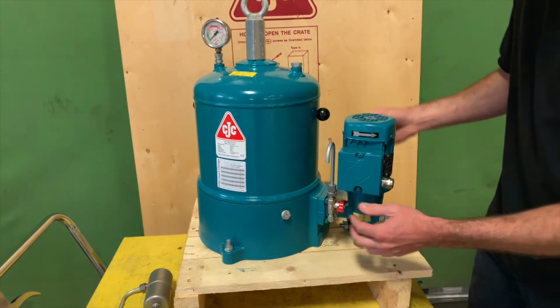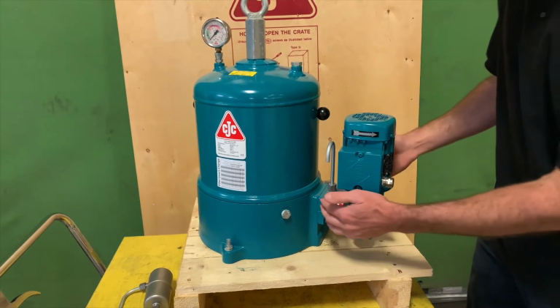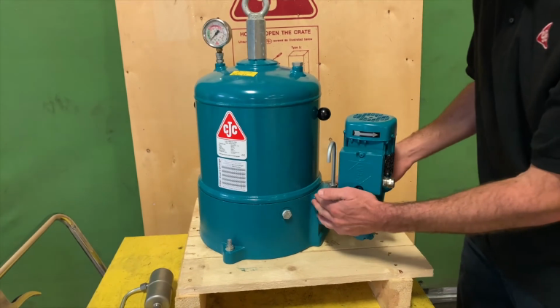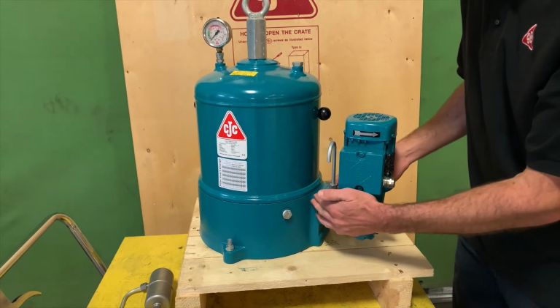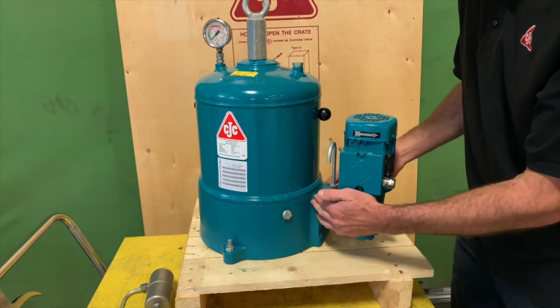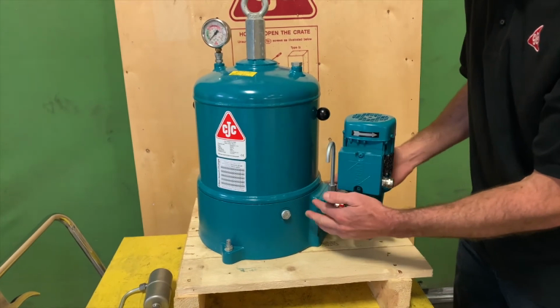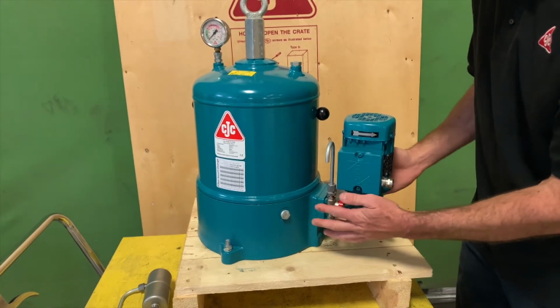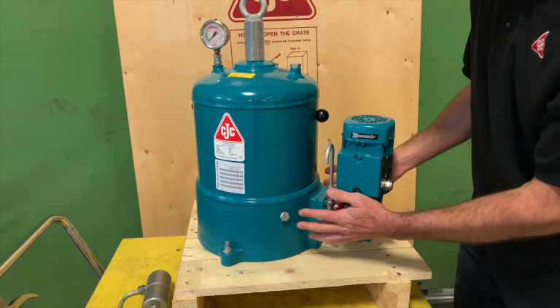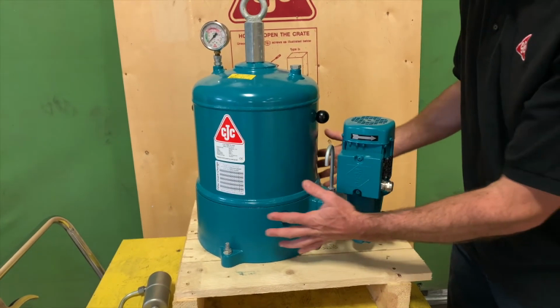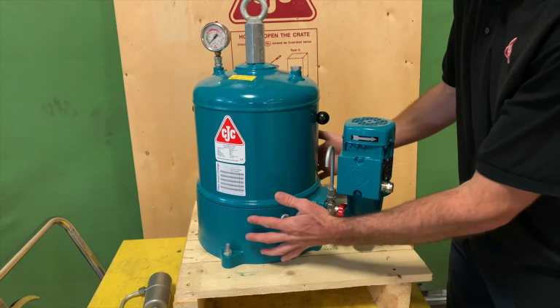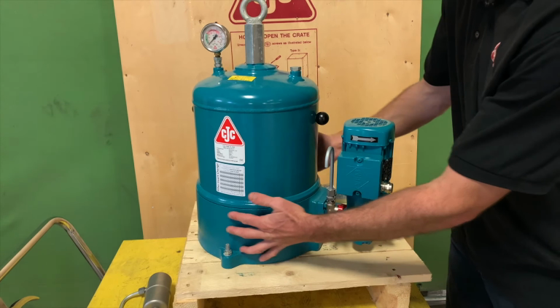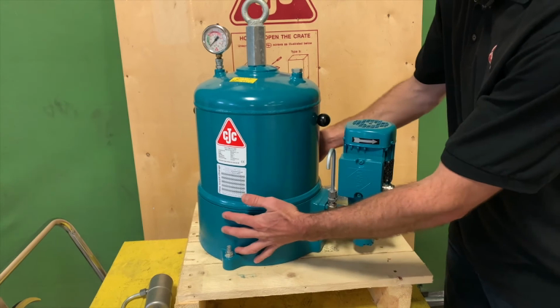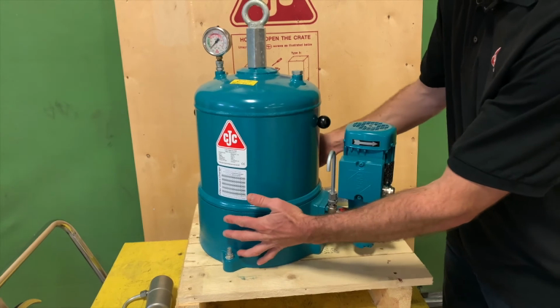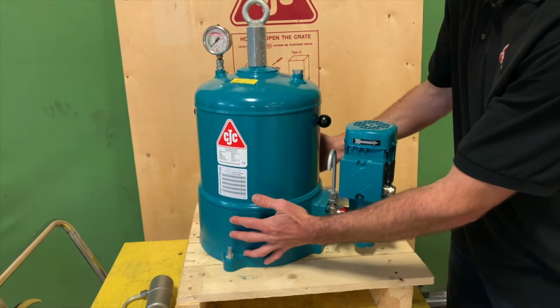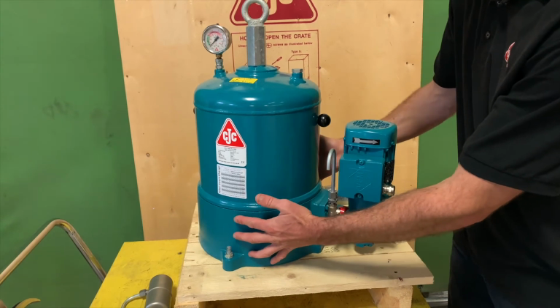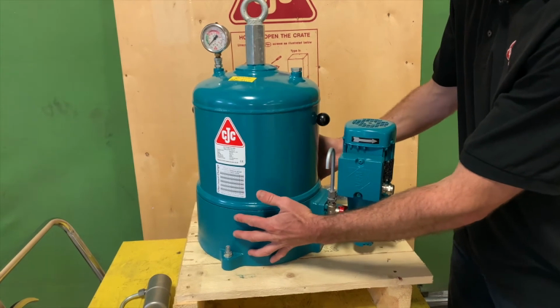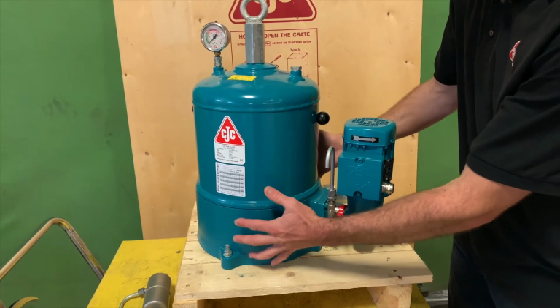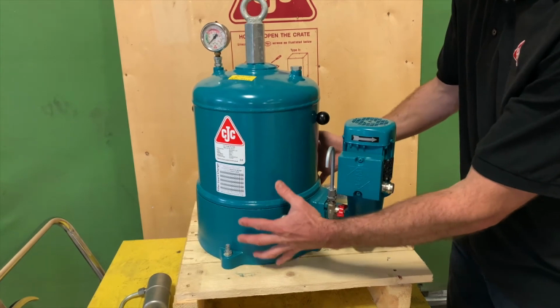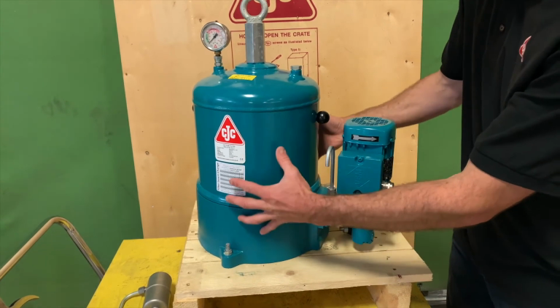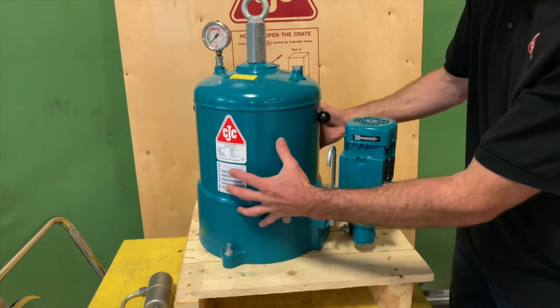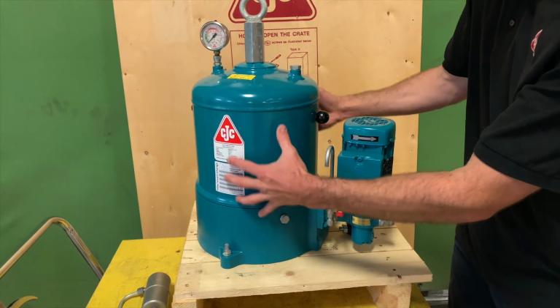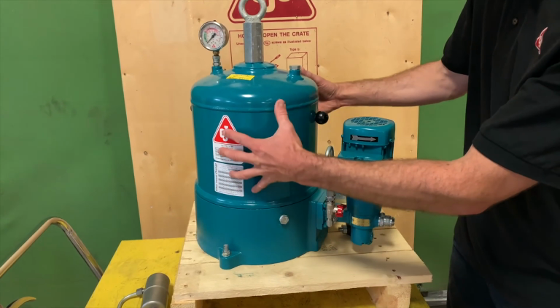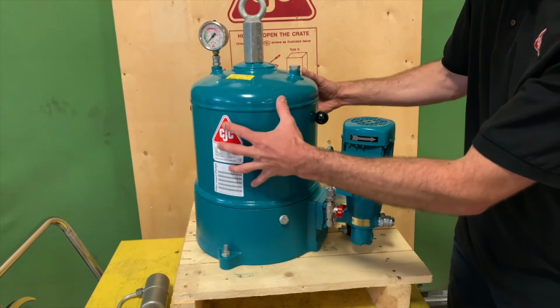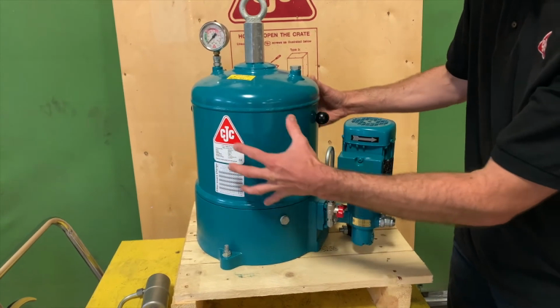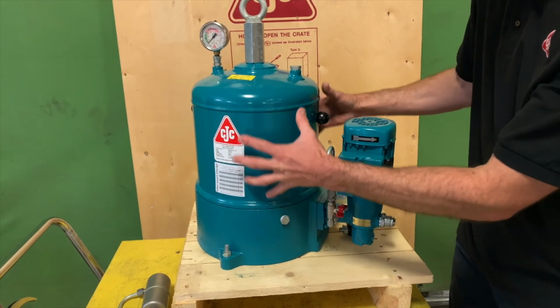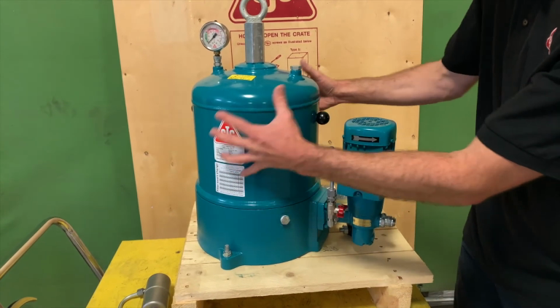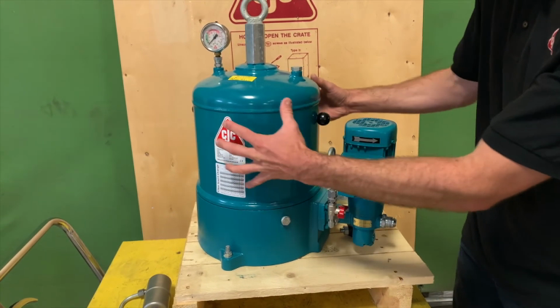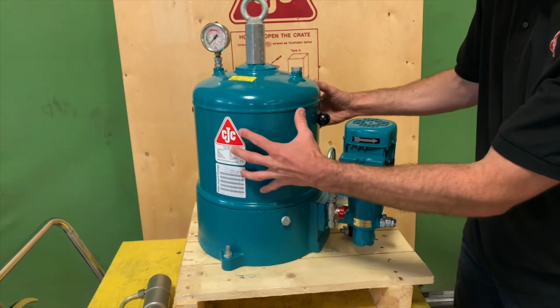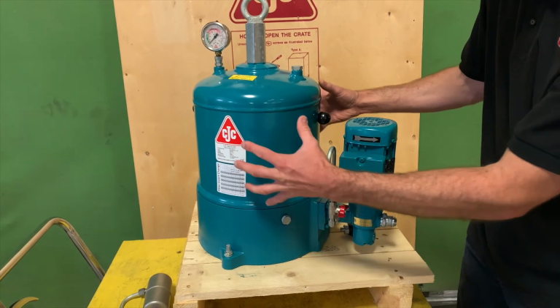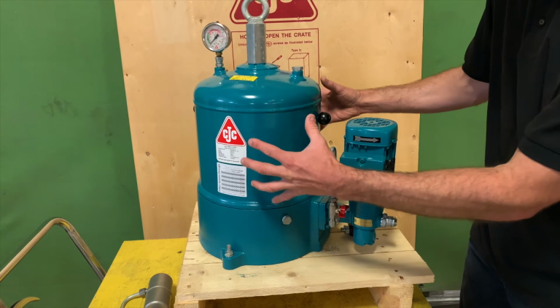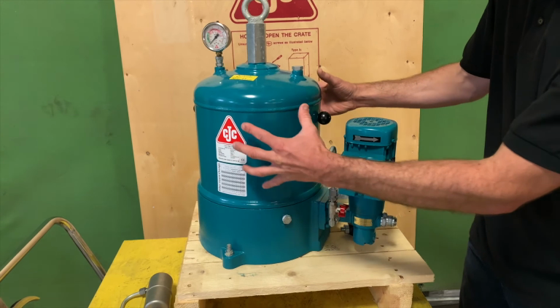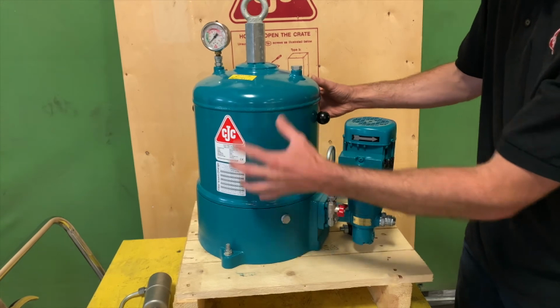From there the oil is pushed into the base of the filter housing, and it will proceed to fill this area with oil around the filter cartridge.